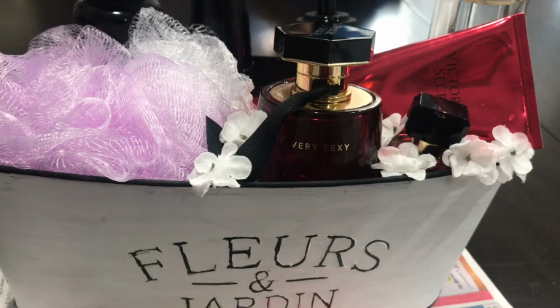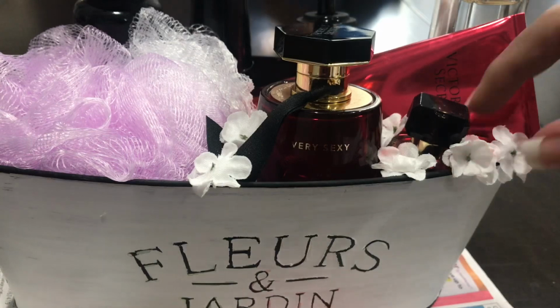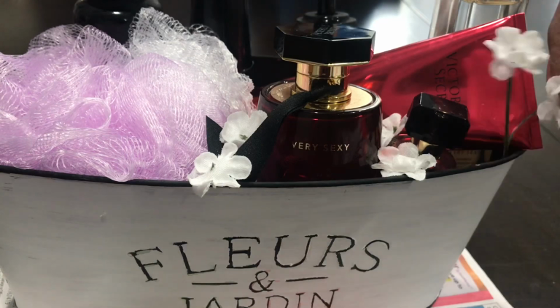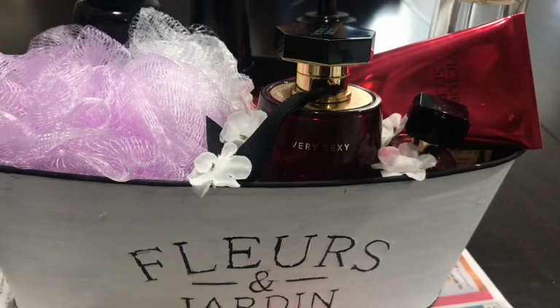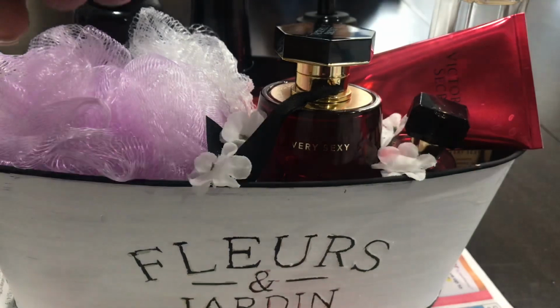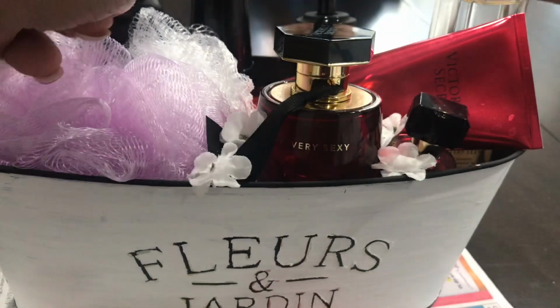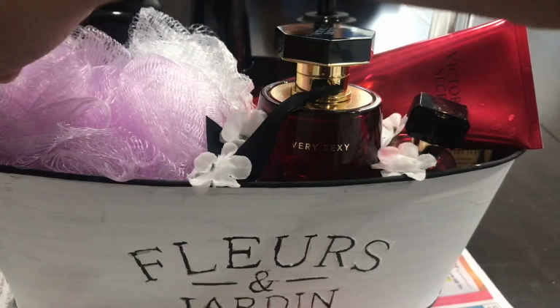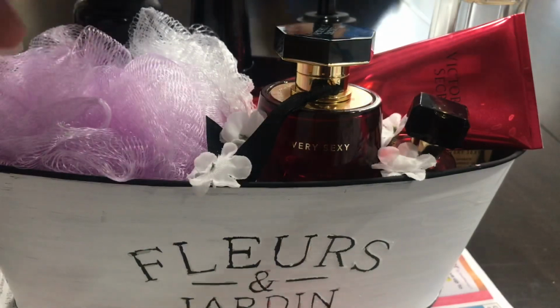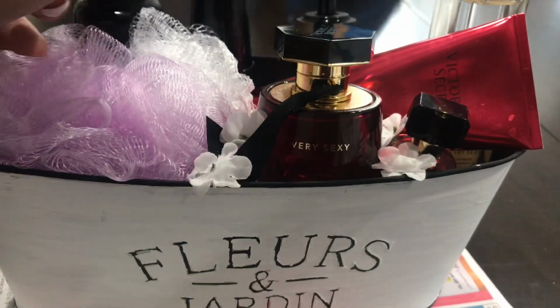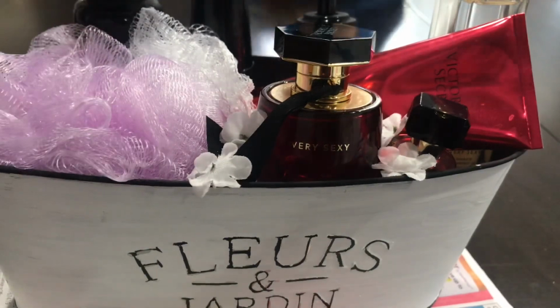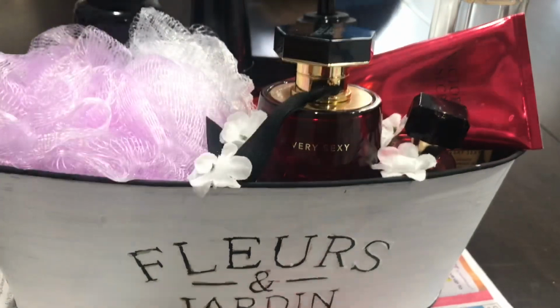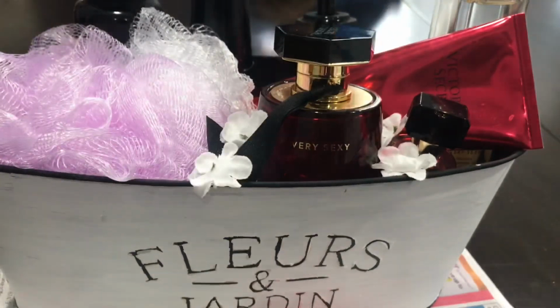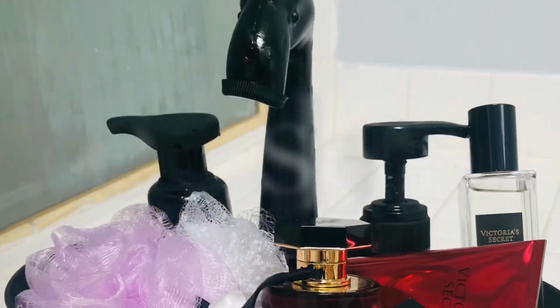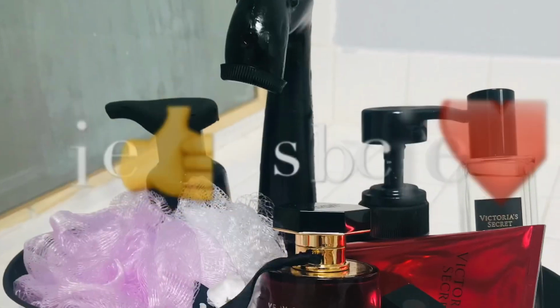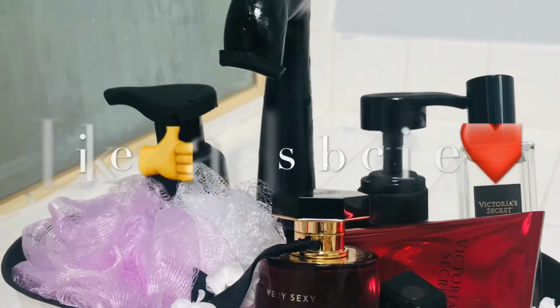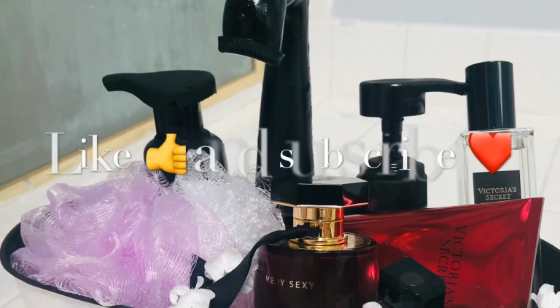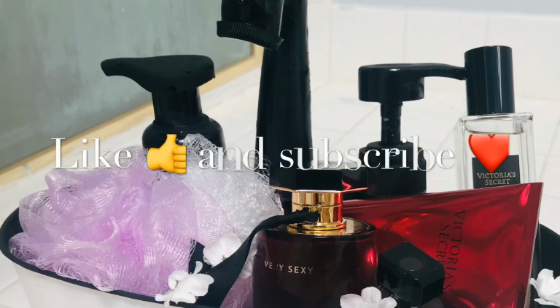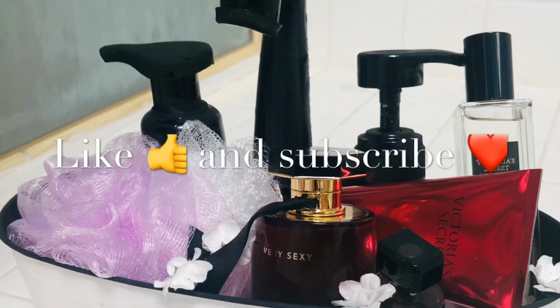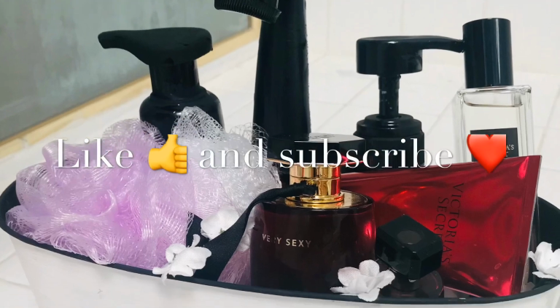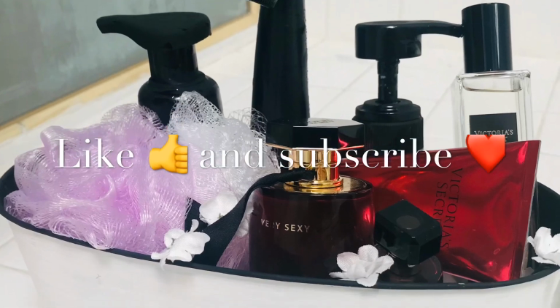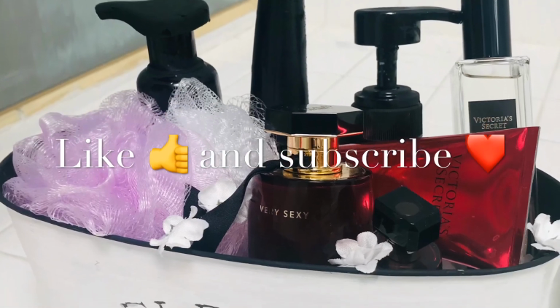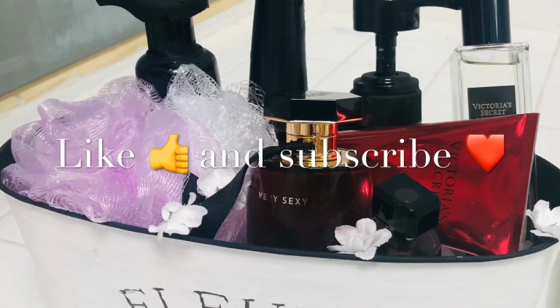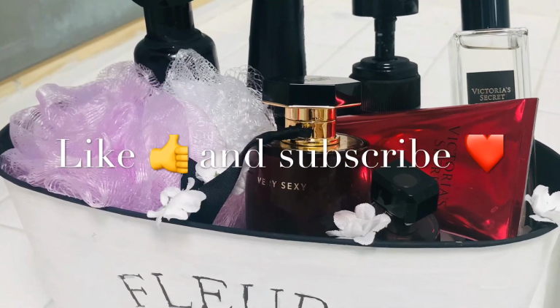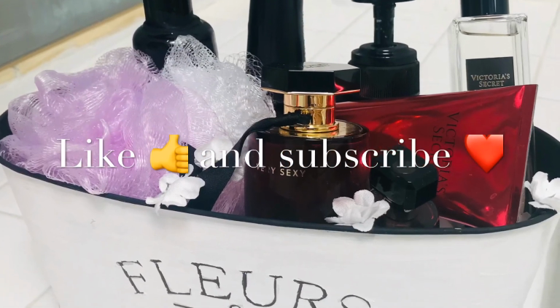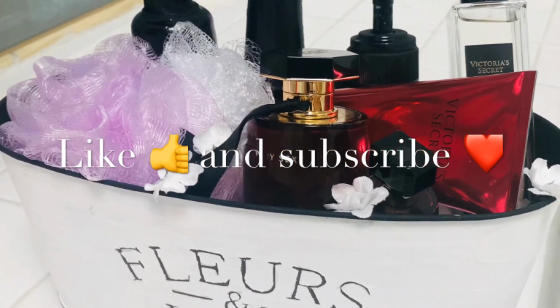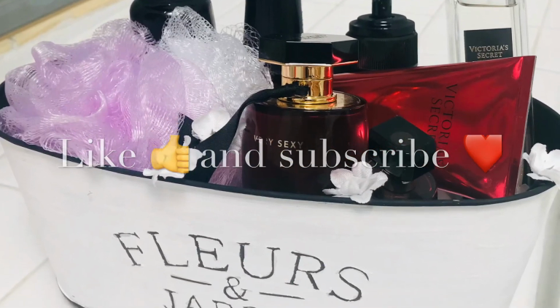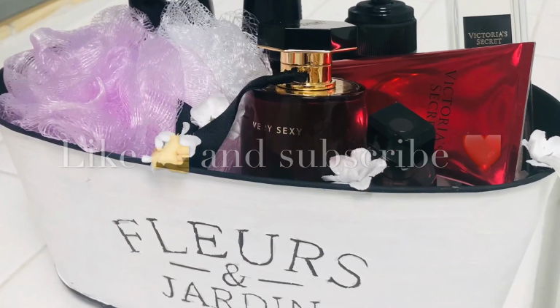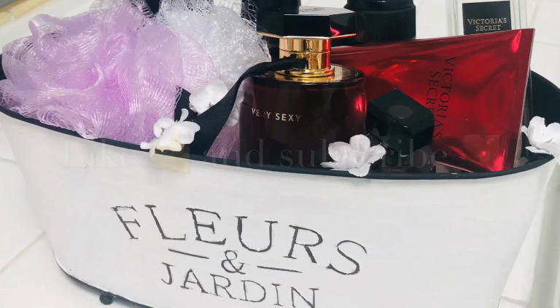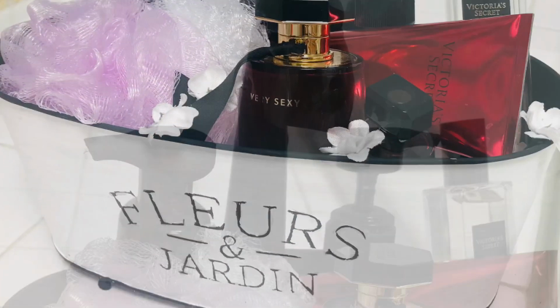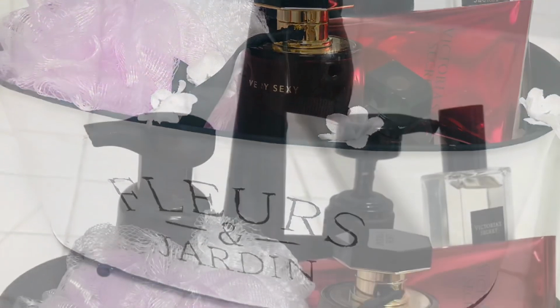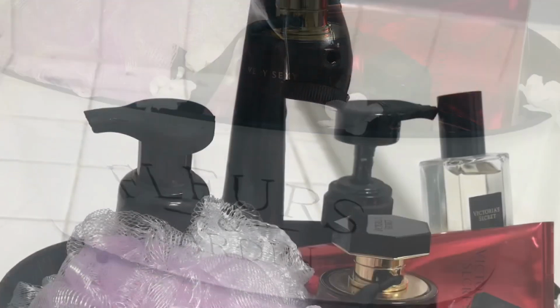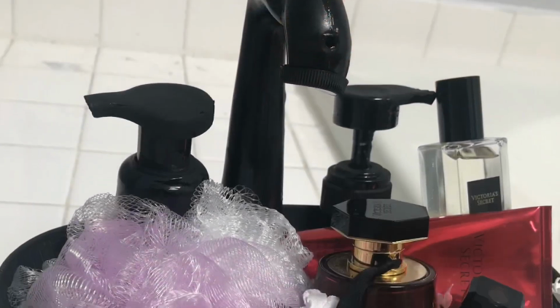And that's it, I'm done! I think it looks gorgeous and I'm sure your mommy would love it. Make sure to like and subscribe — thanks for watching, see you guys next time, bye!